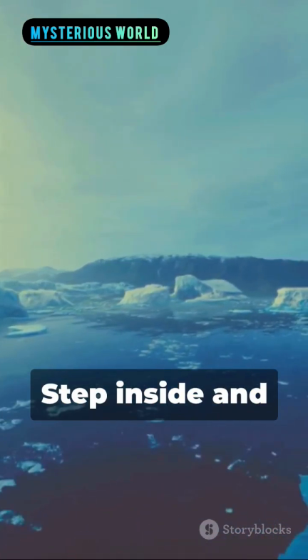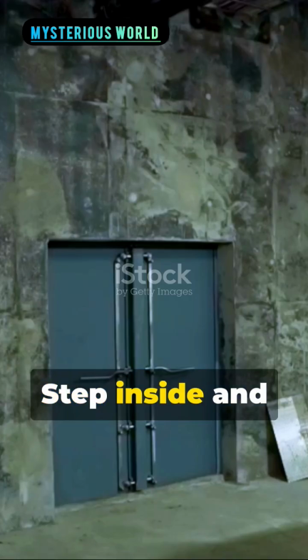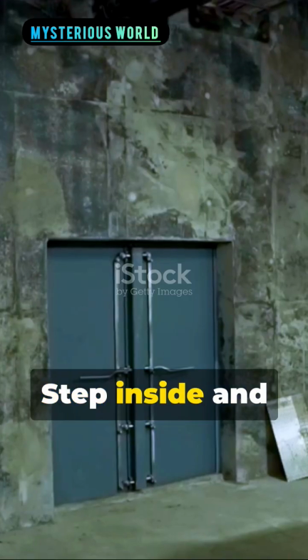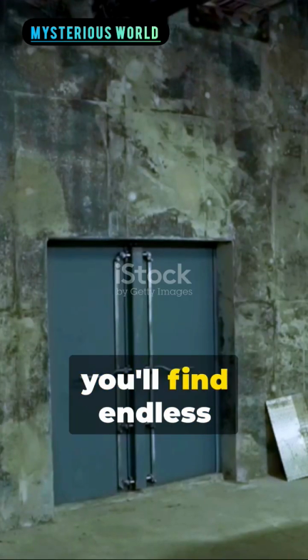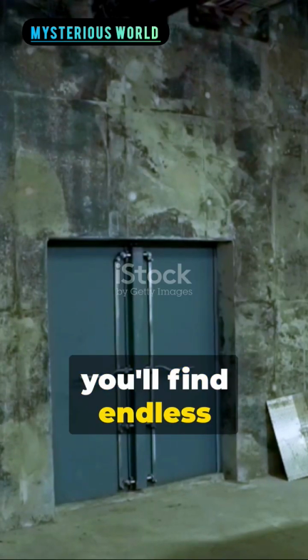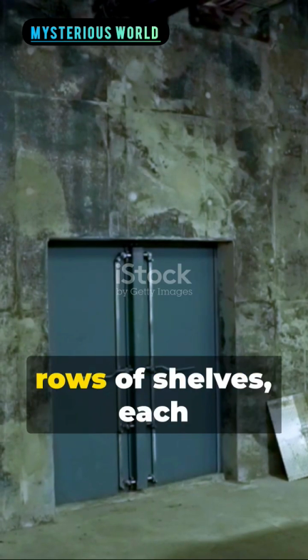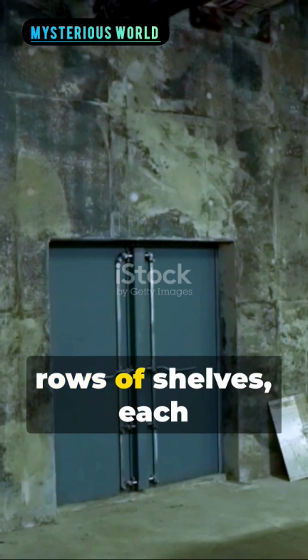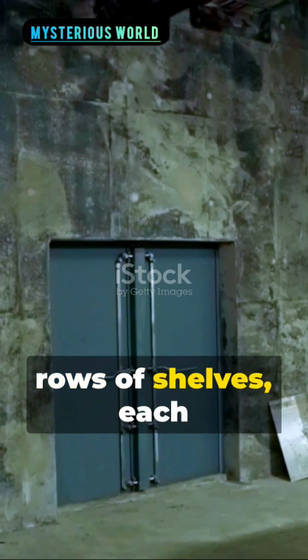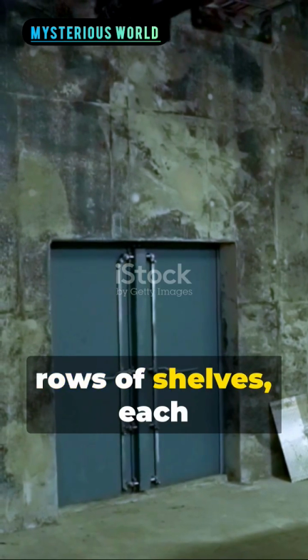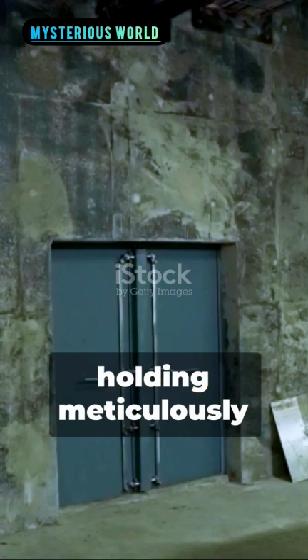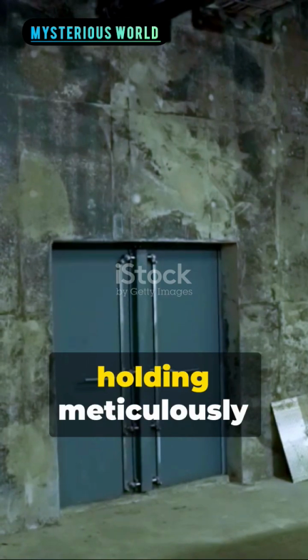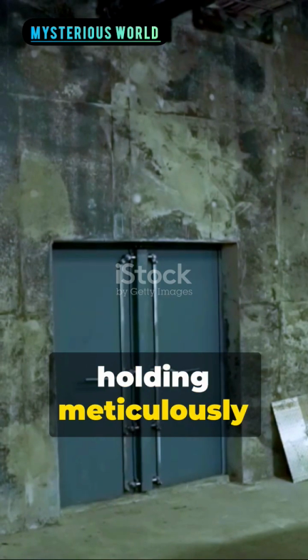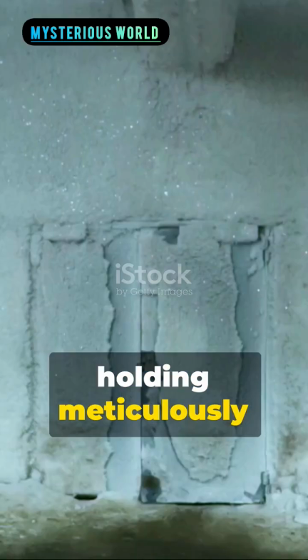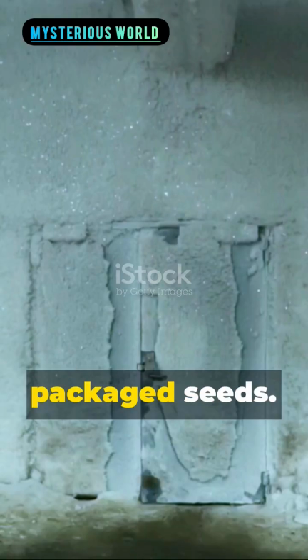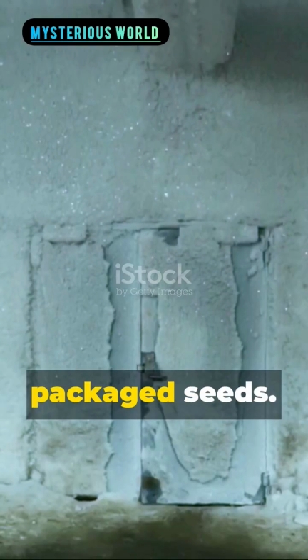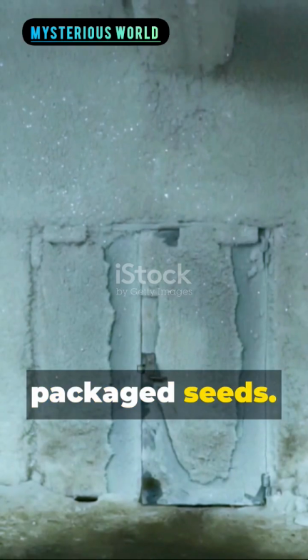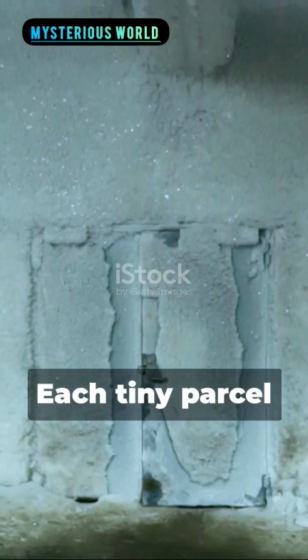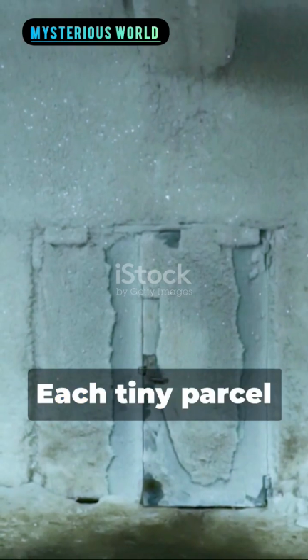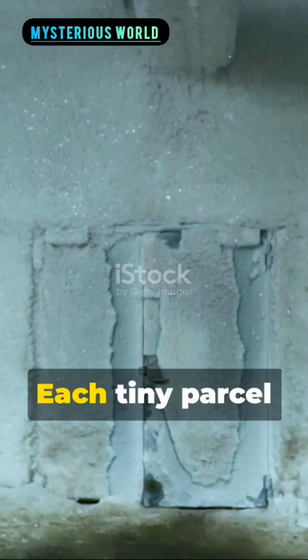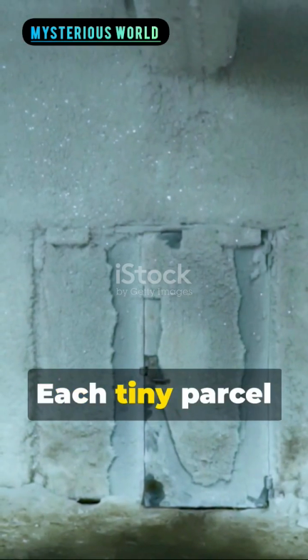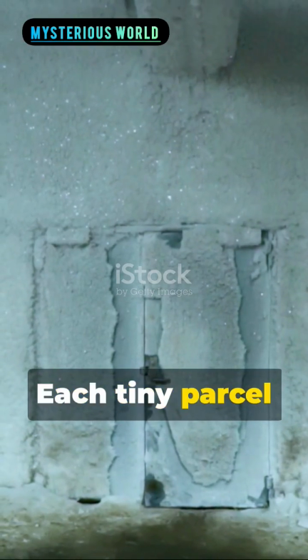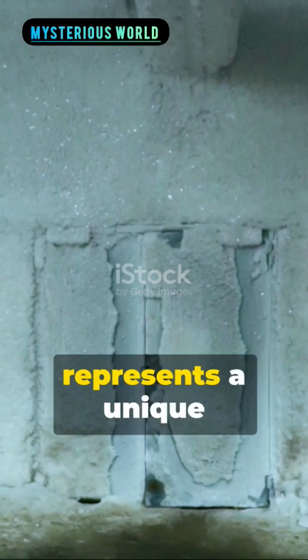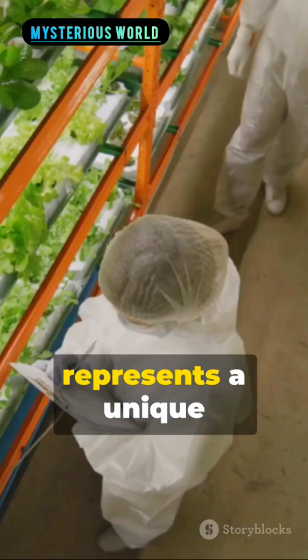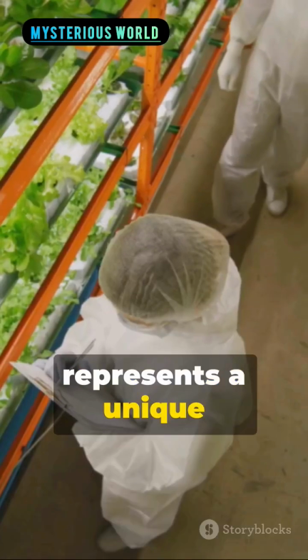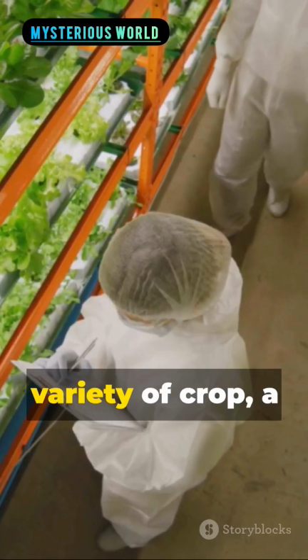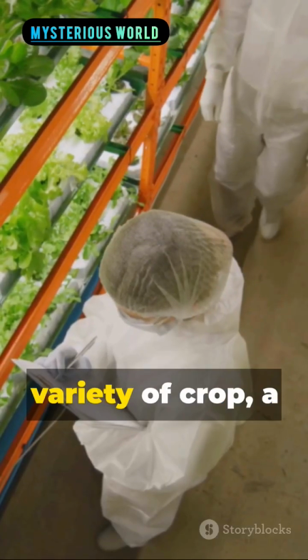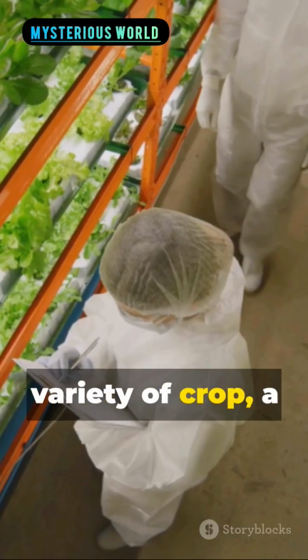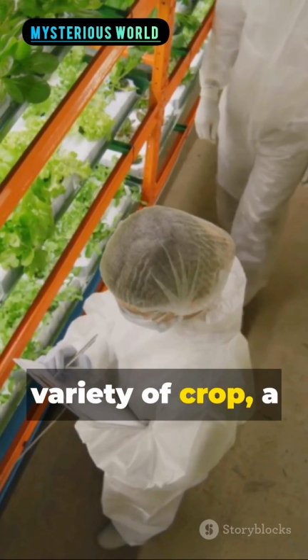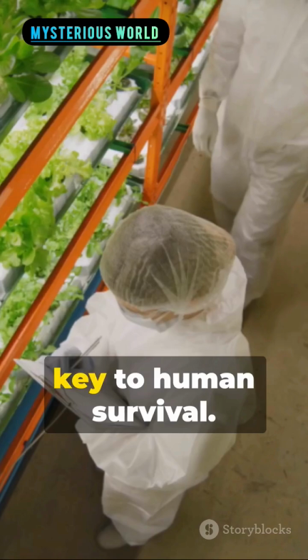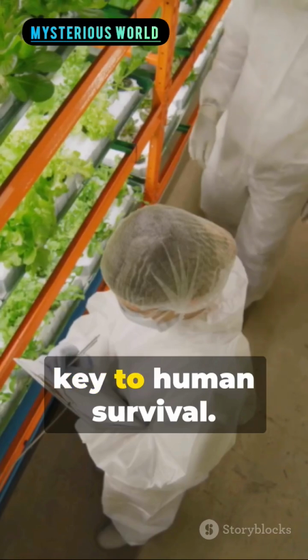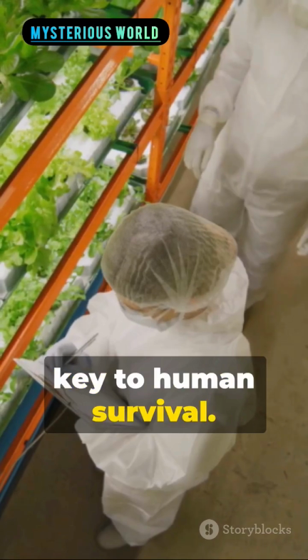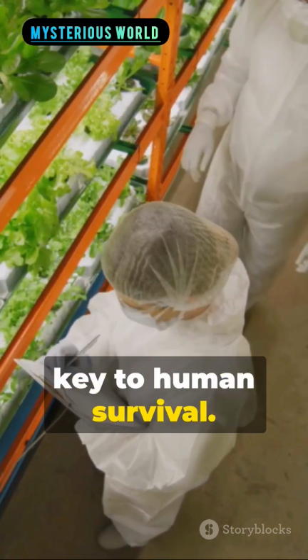Step inside and you'll find endless rows of shelves, each holding meticulously packaged seeds. Each tiny parcel represents a unique variety of crop — a key to human survival.